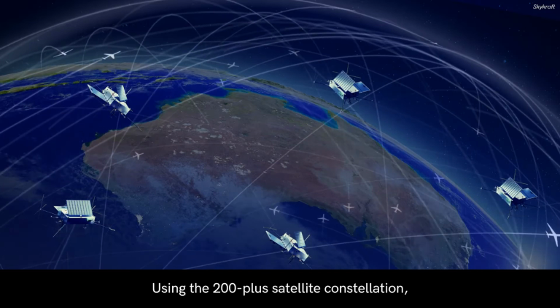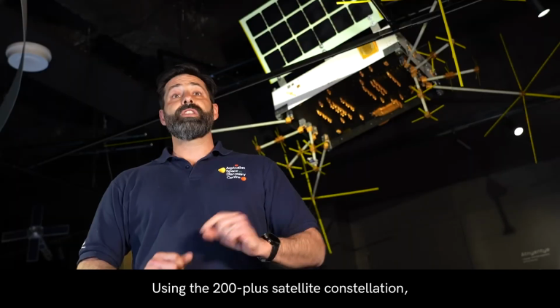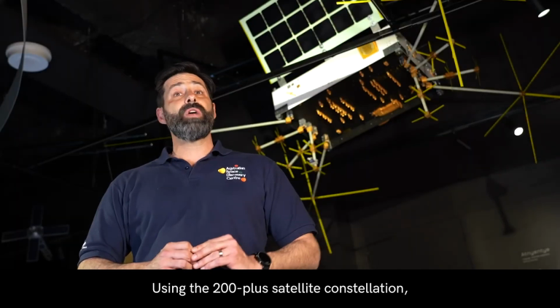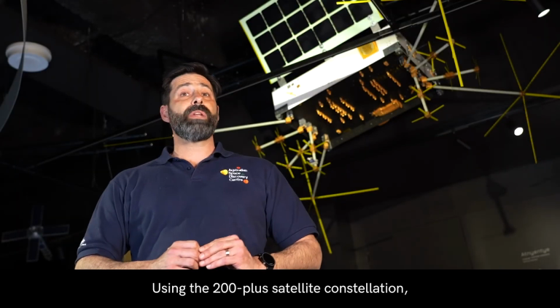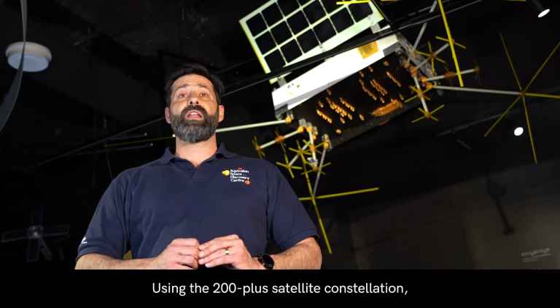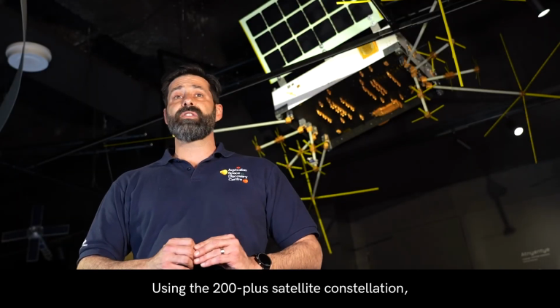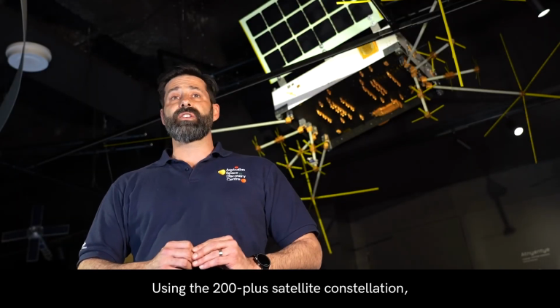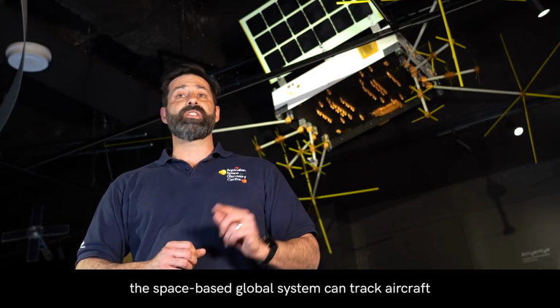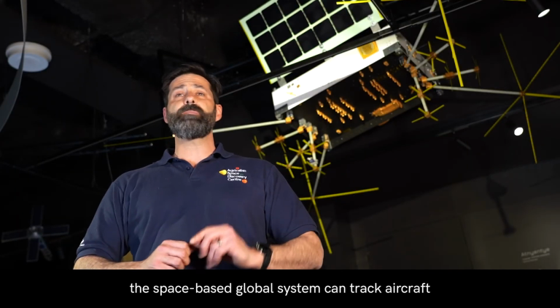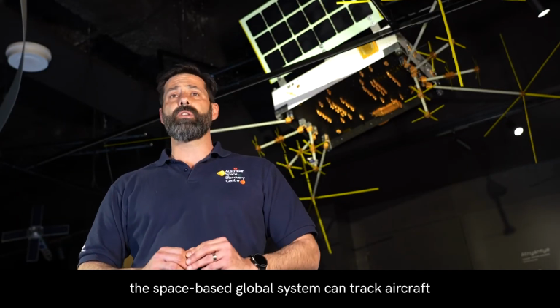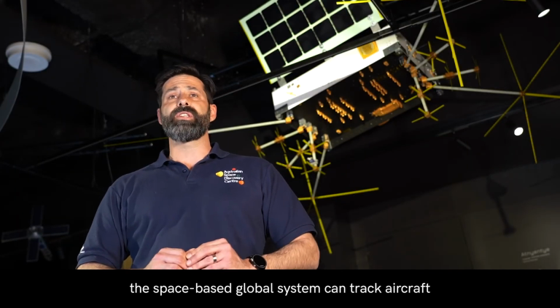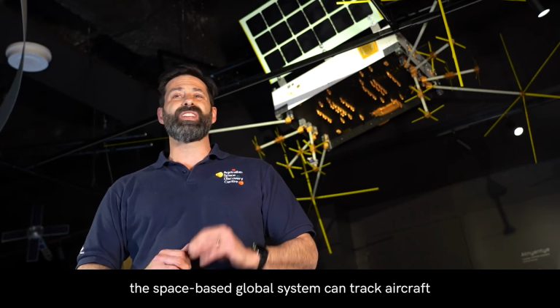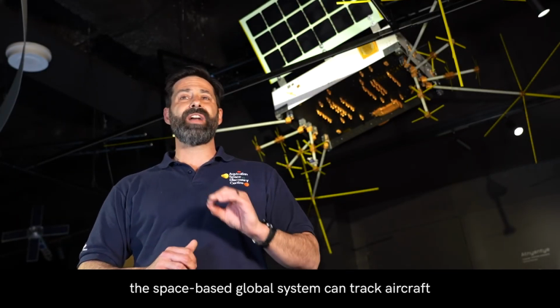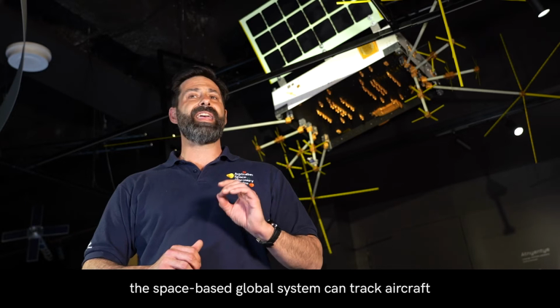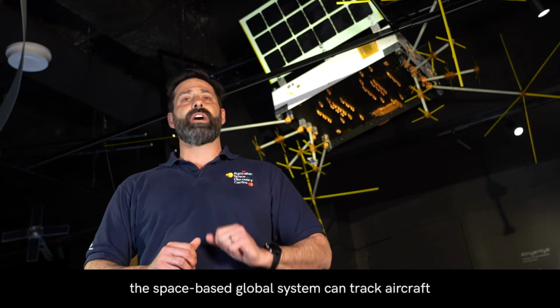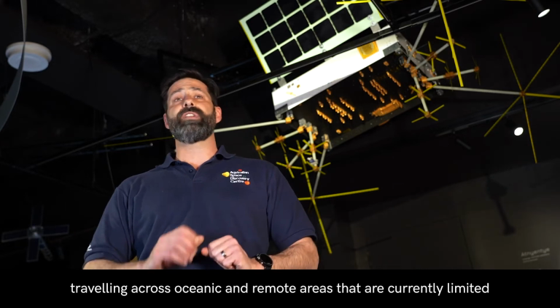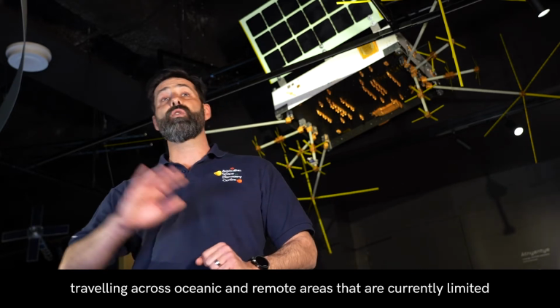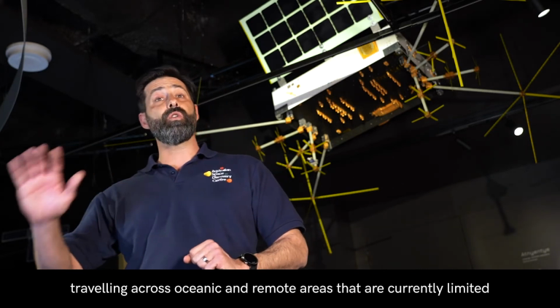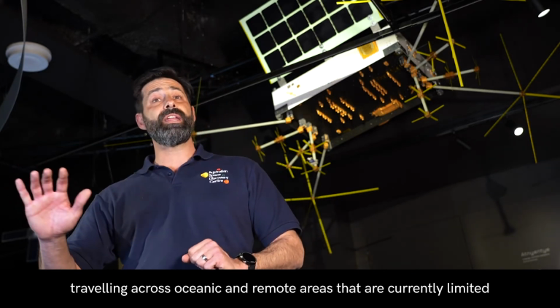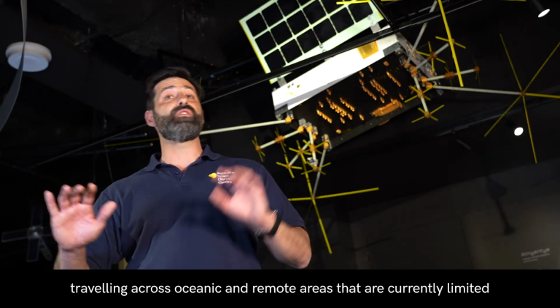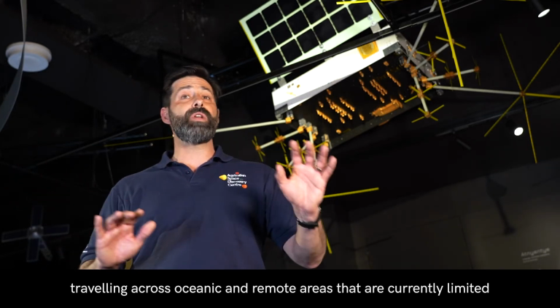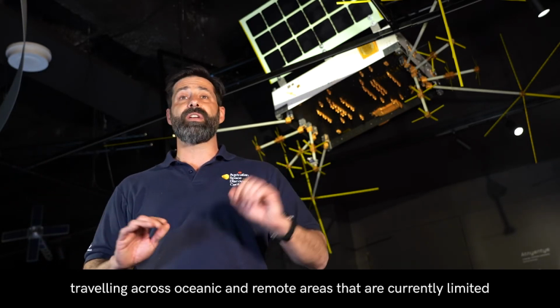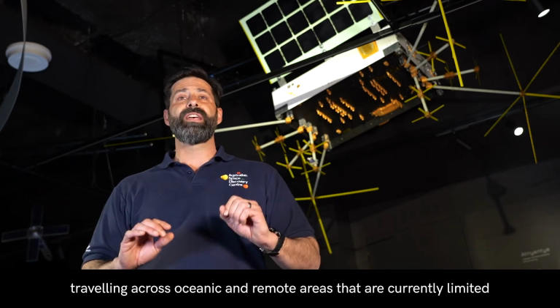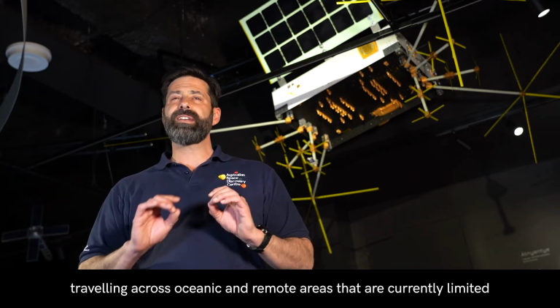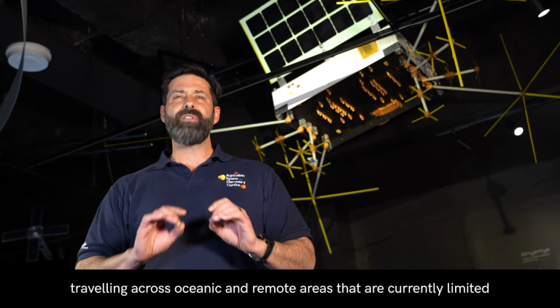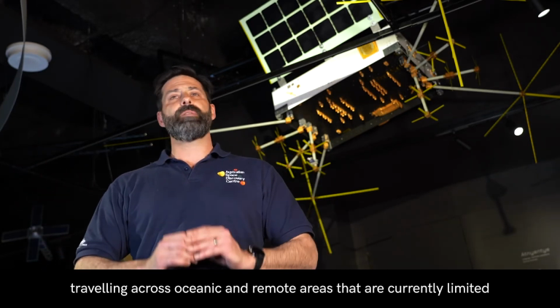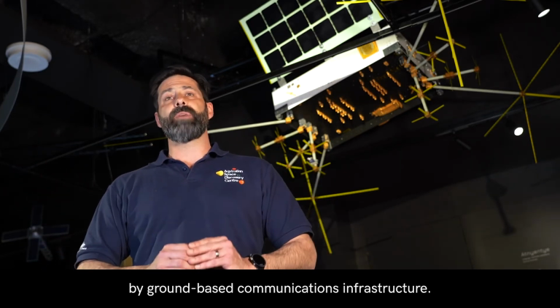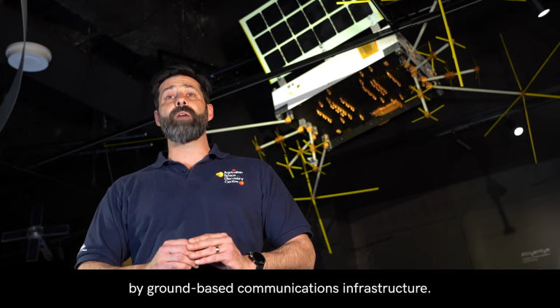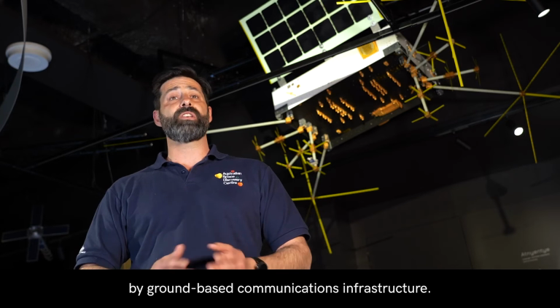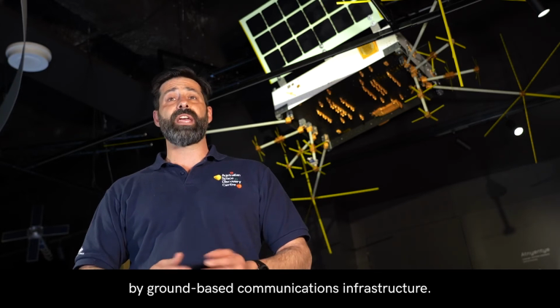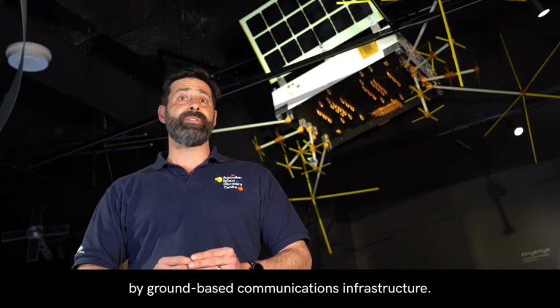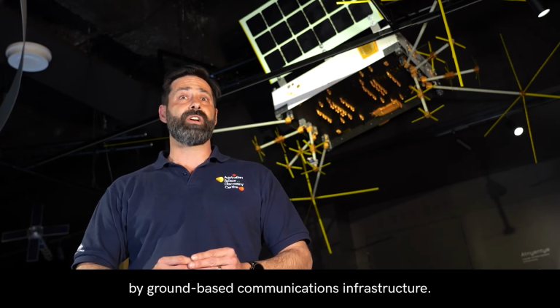Using the 200 plus satellite constellation, the space-based global system can track aircraft traveling across oceanic and remote areas that are currently limited by ground-based communications infrastructure.